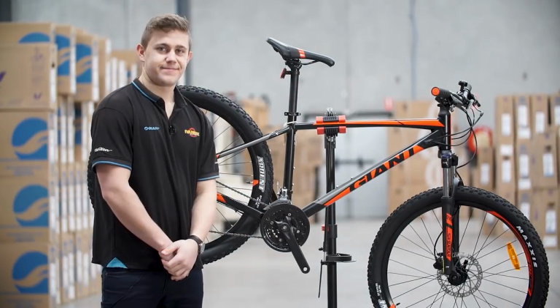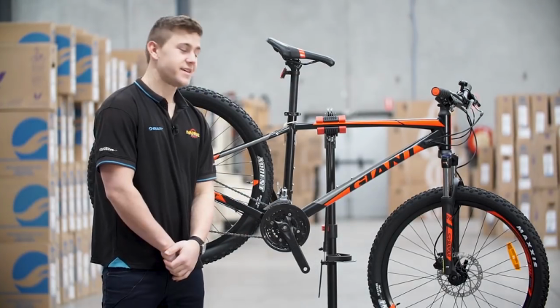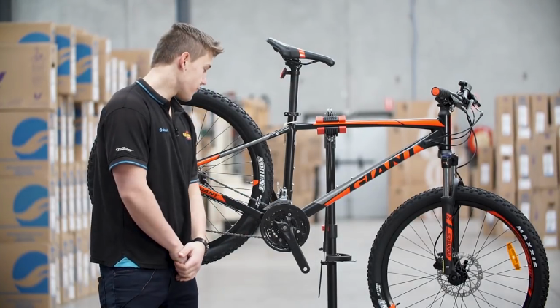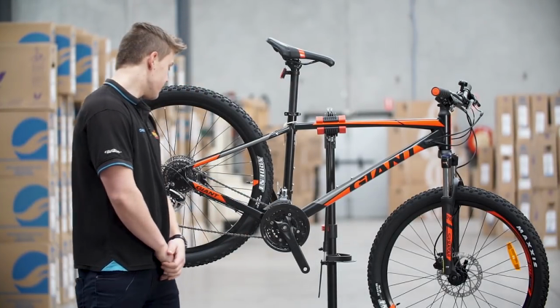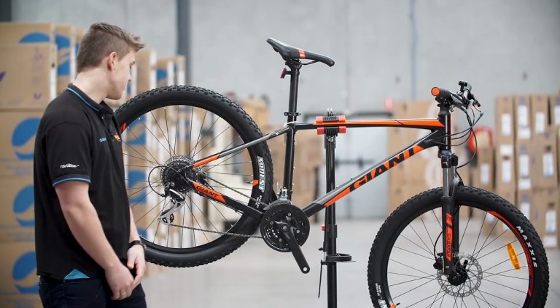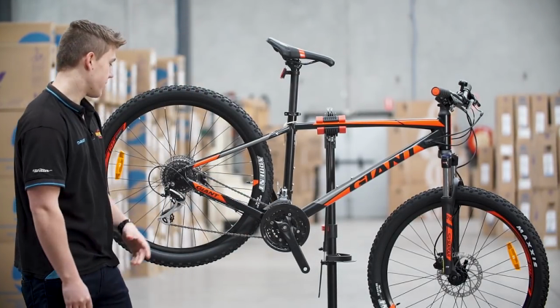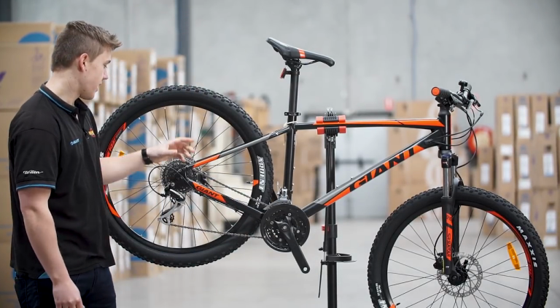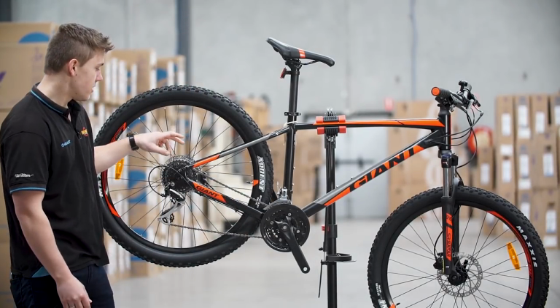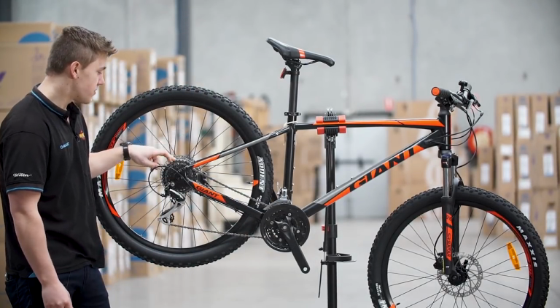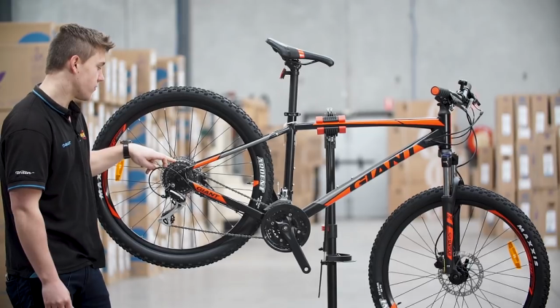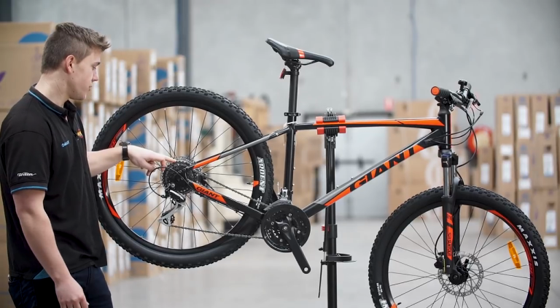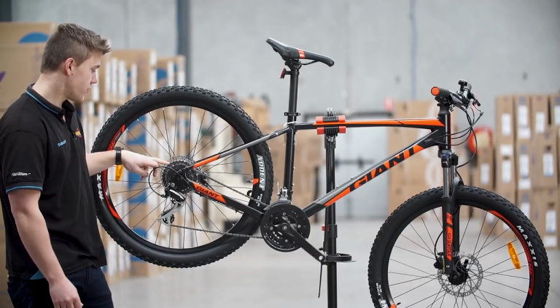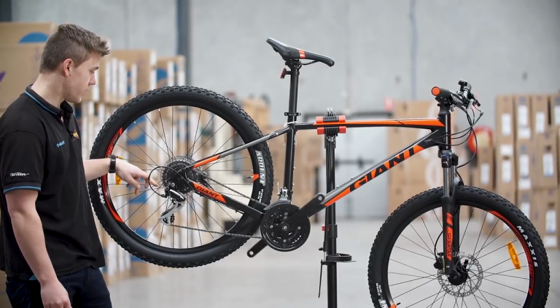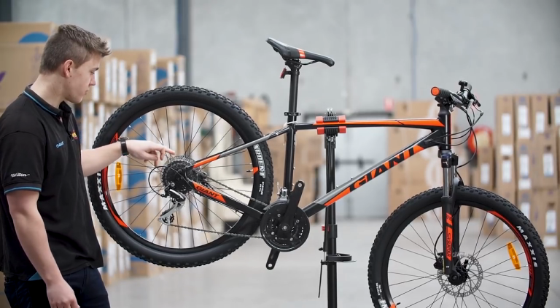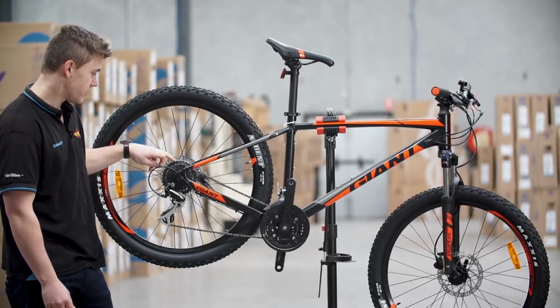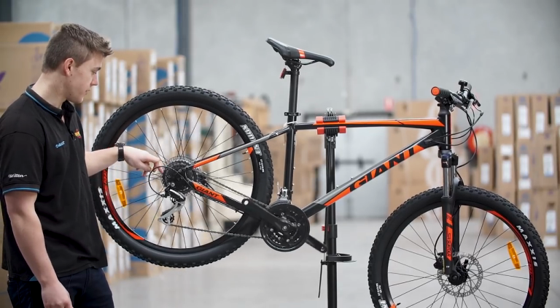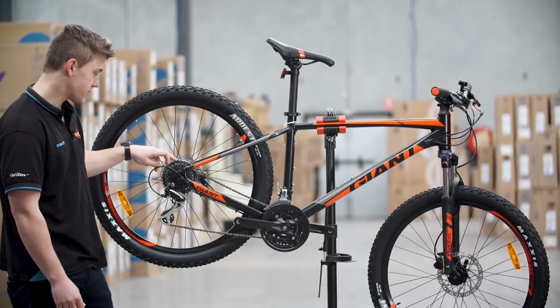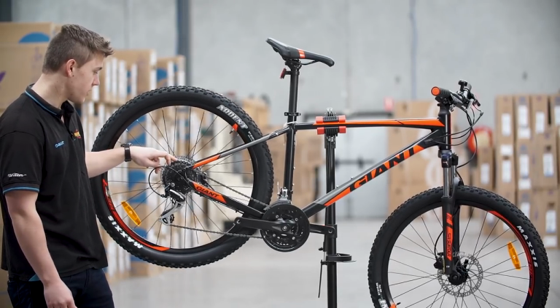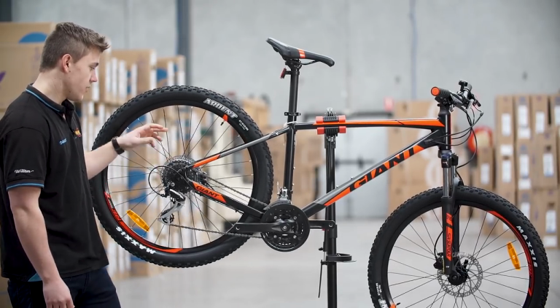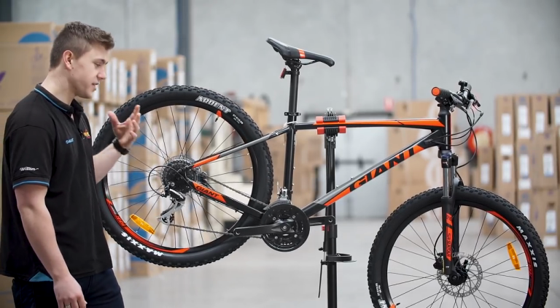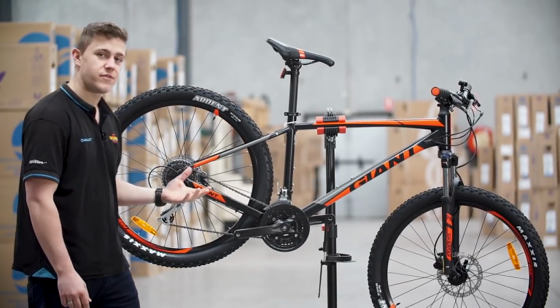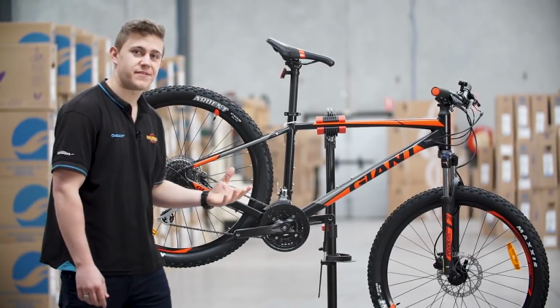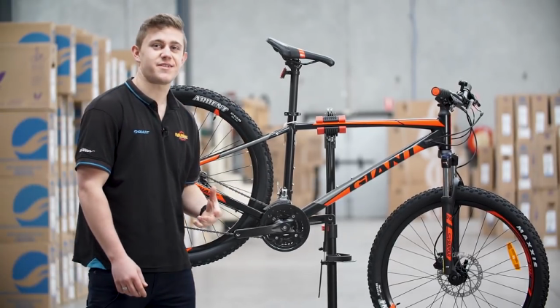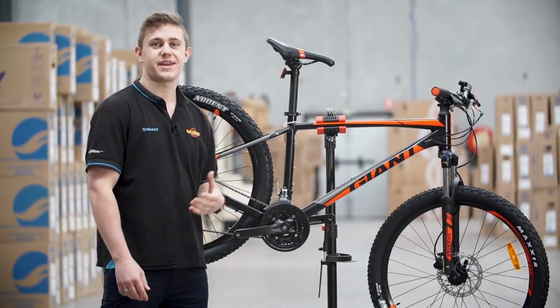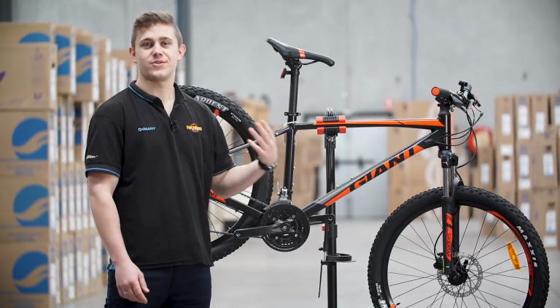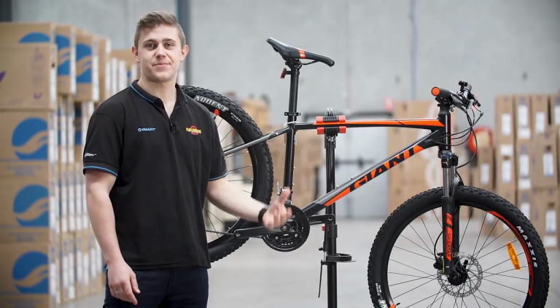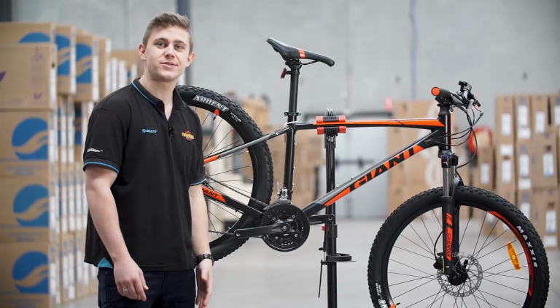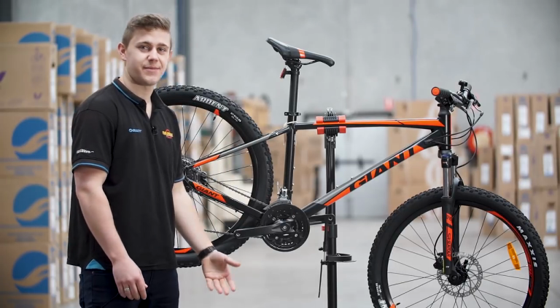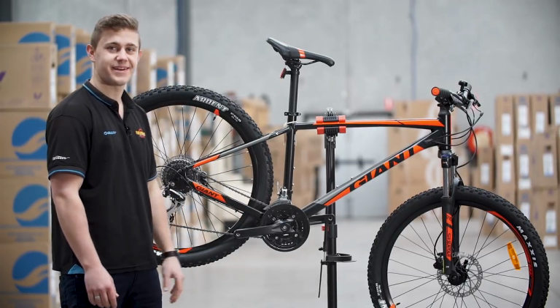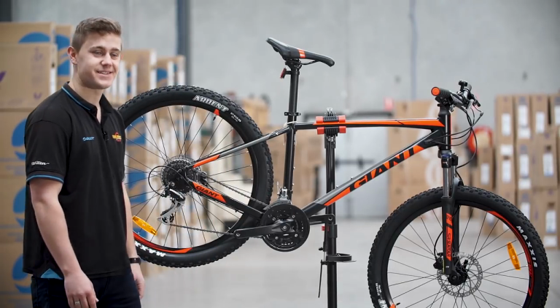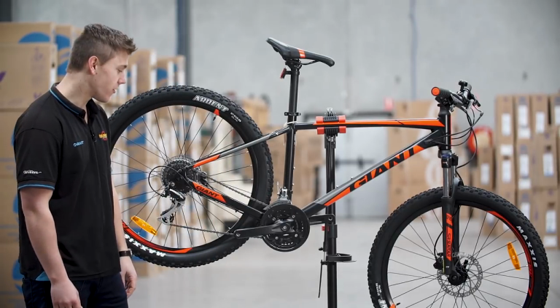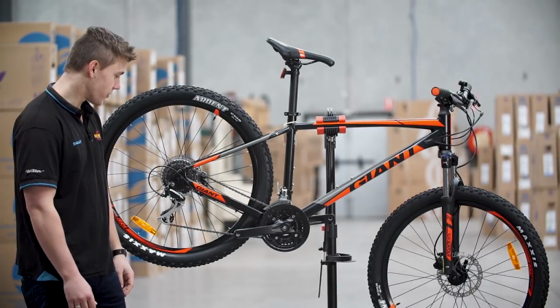The Talon 3 is running a 34 tooth rear sprocket for the bigger sprocket, which is gonna give you plenty of teeth for getting out those steeper hills and make it an easier climb for you.